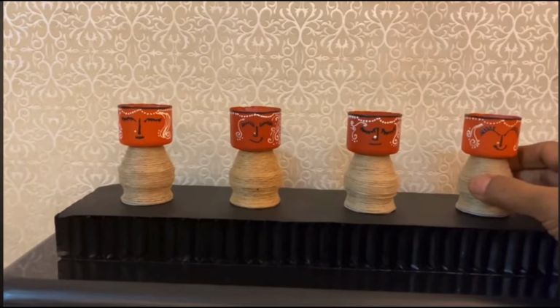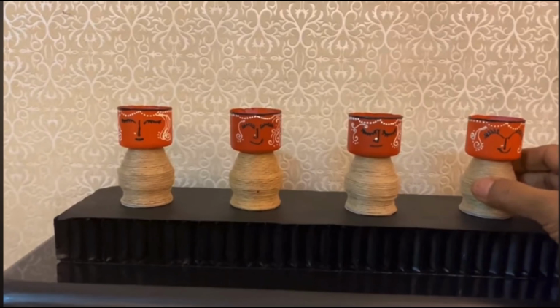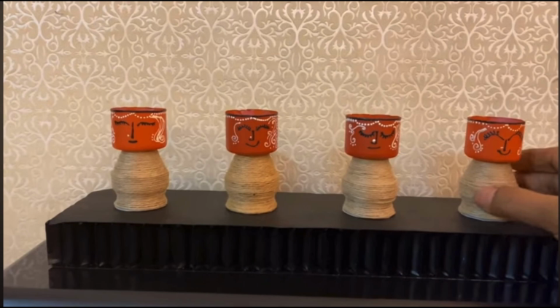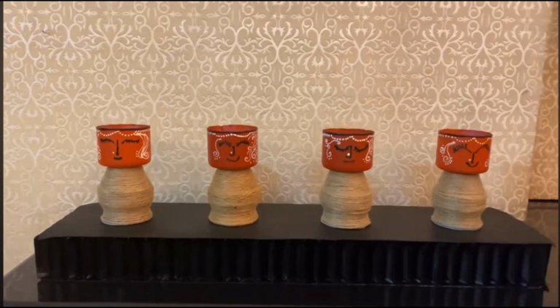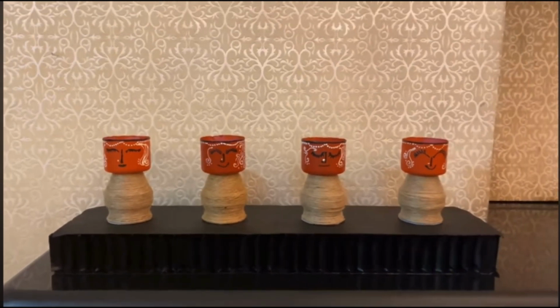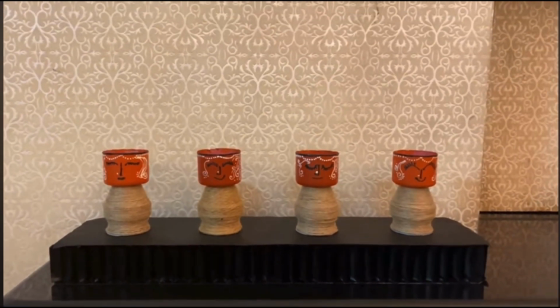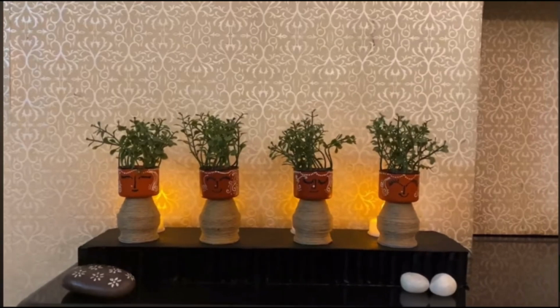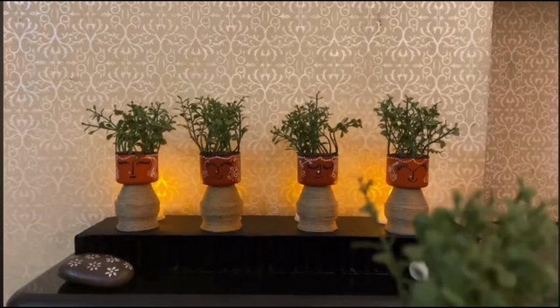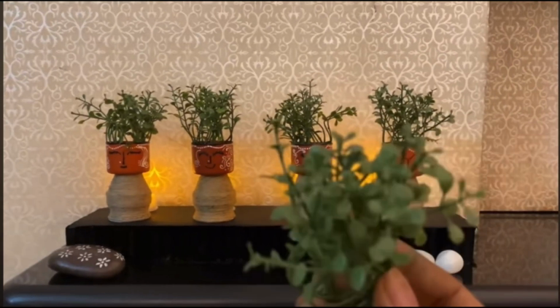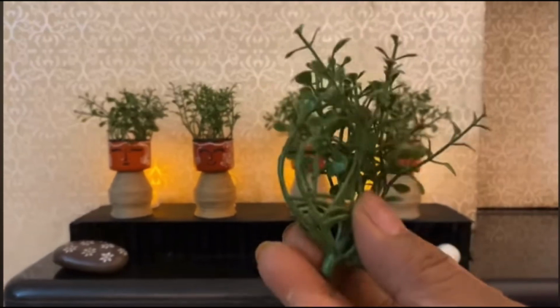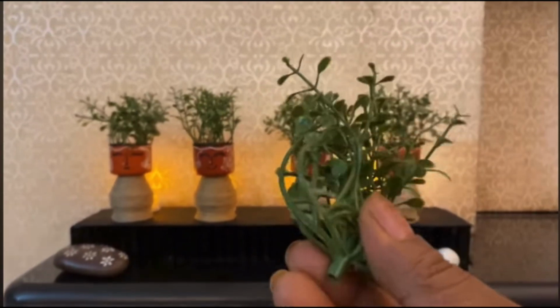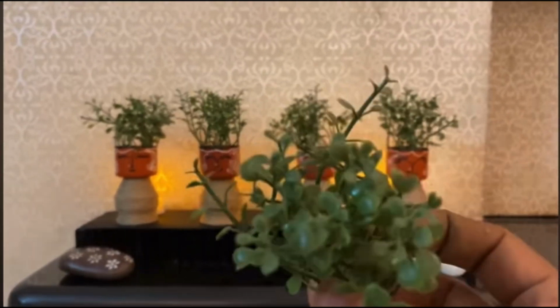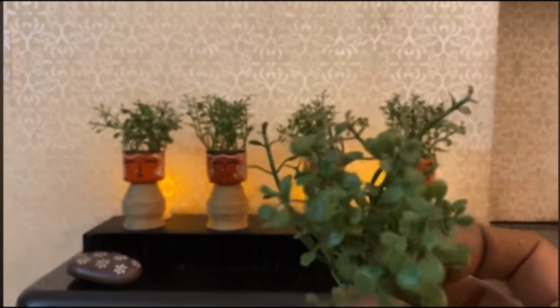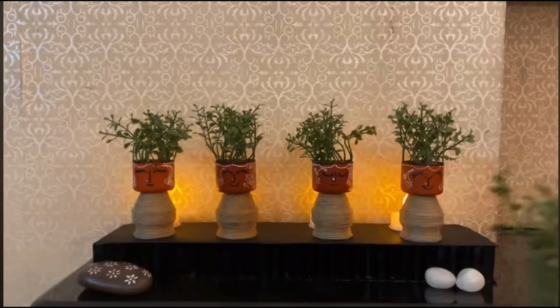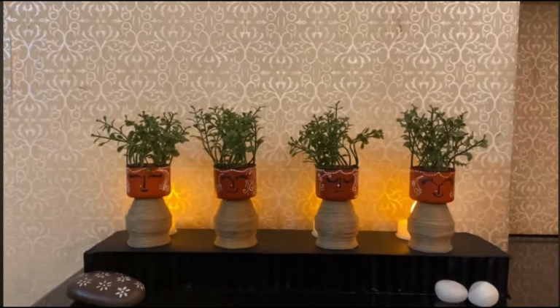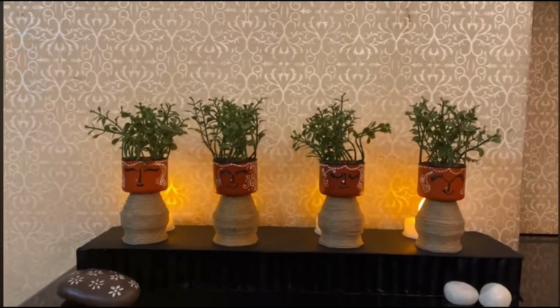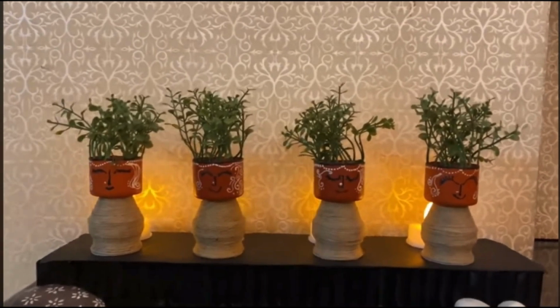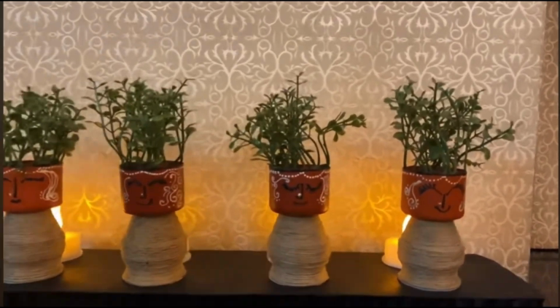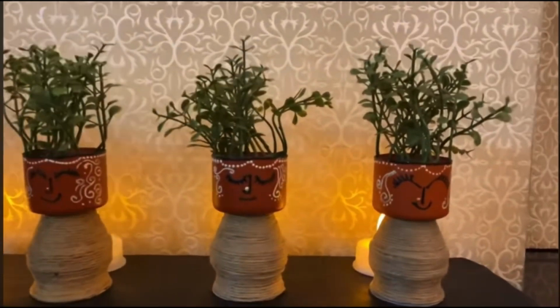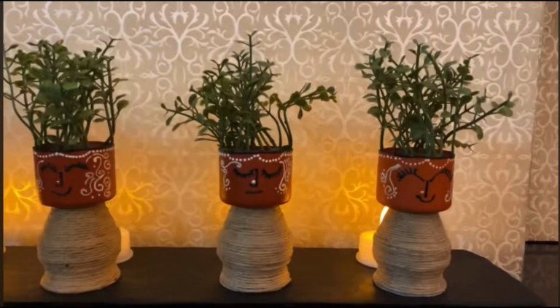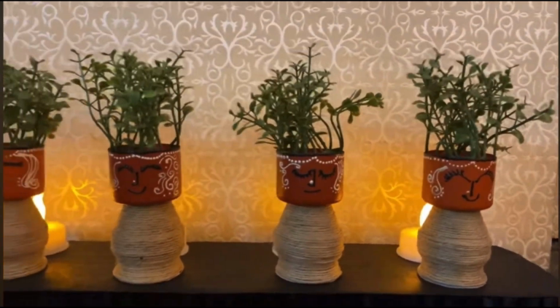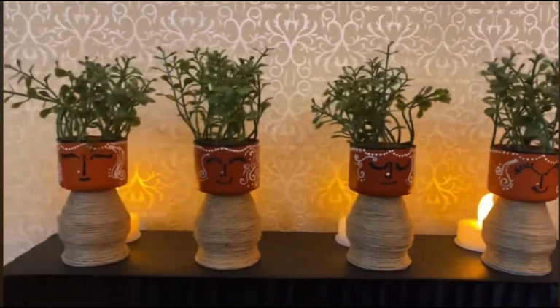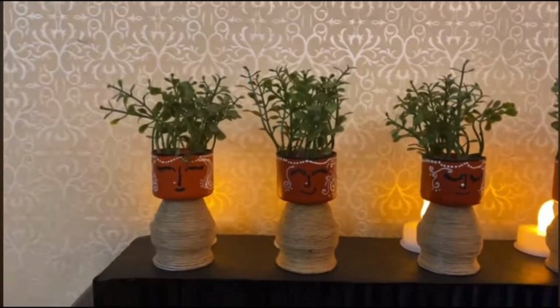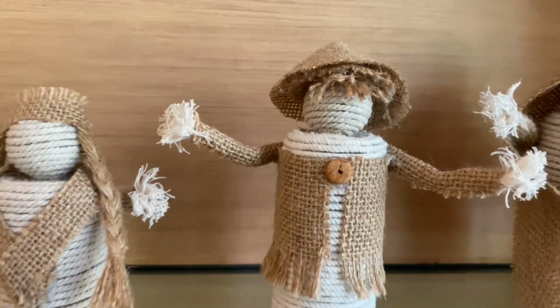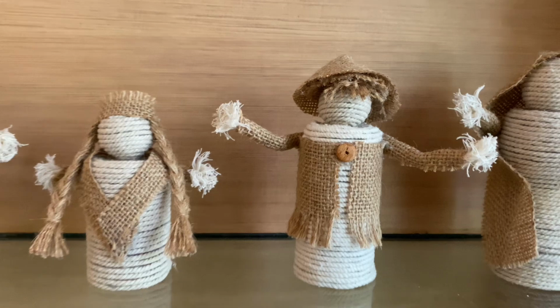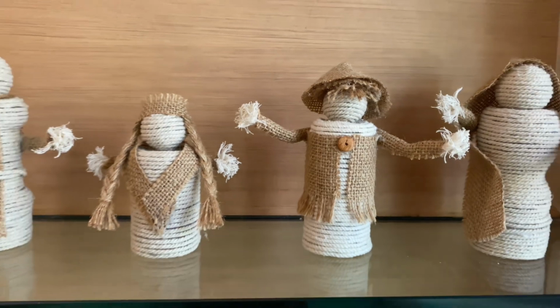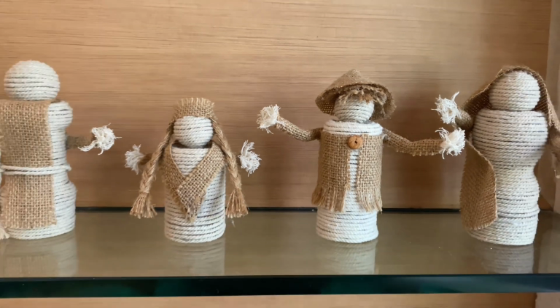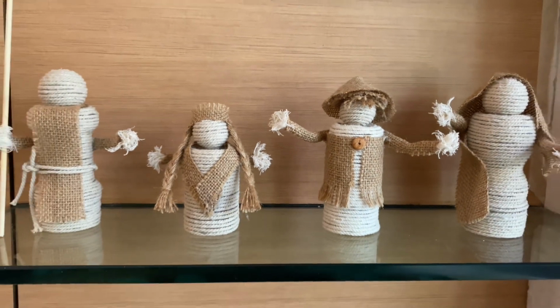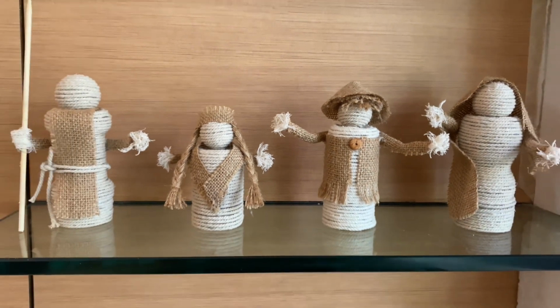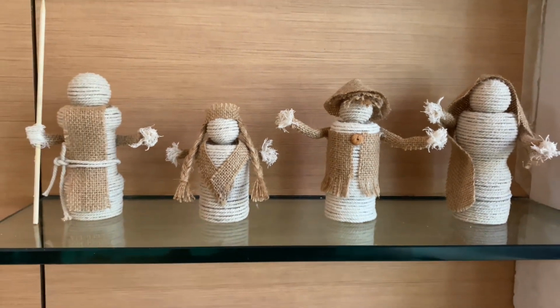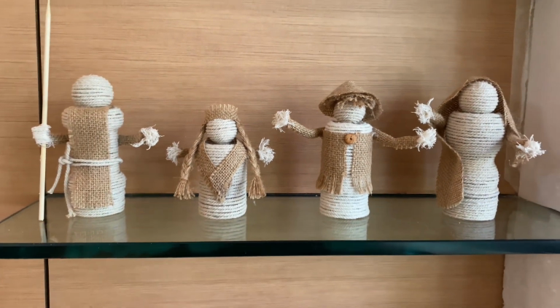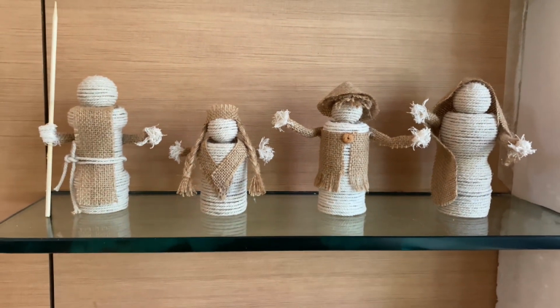As the depth is very less, I am placing artificial leaves instead of real plants — they are looking equally cute with and without plants. This is how I displayed them. Together they are looking very cute.